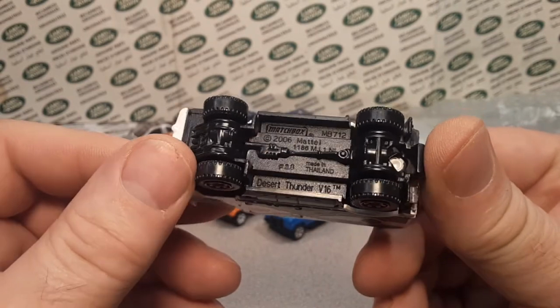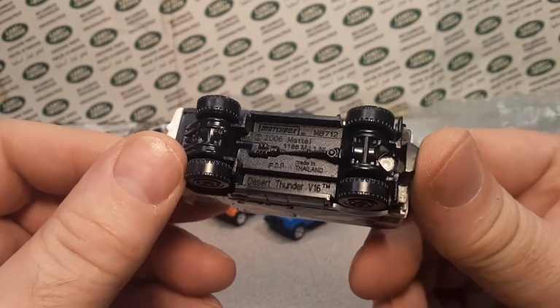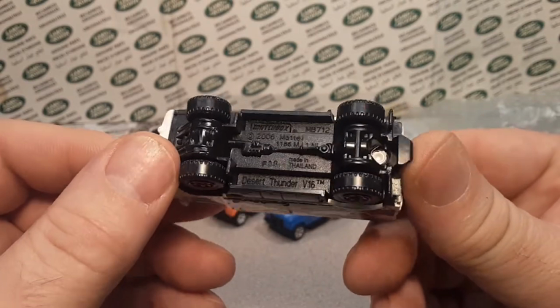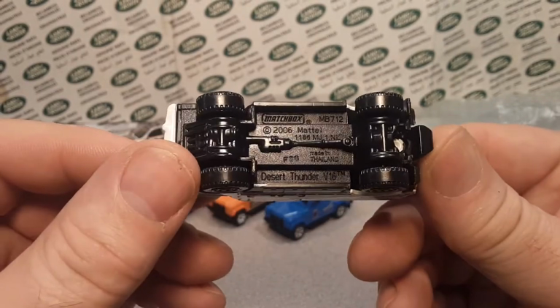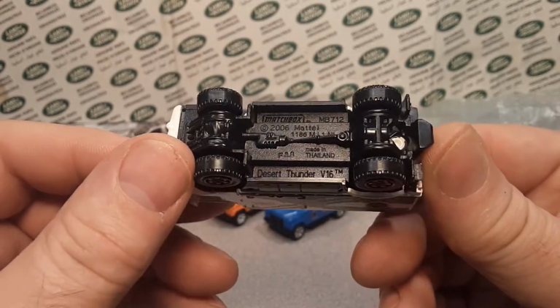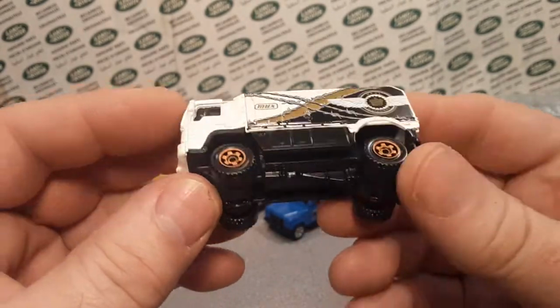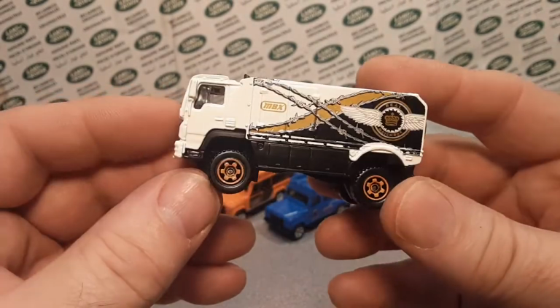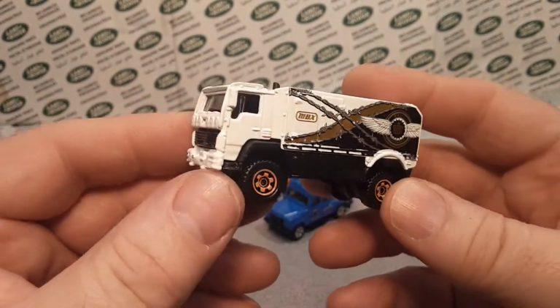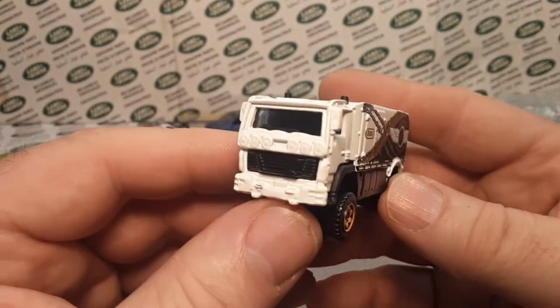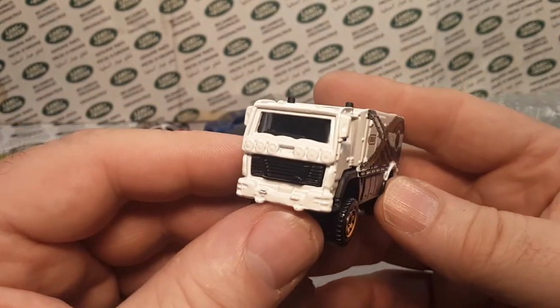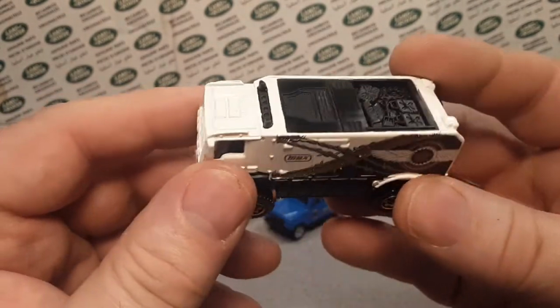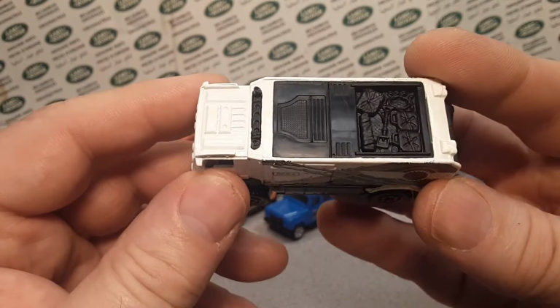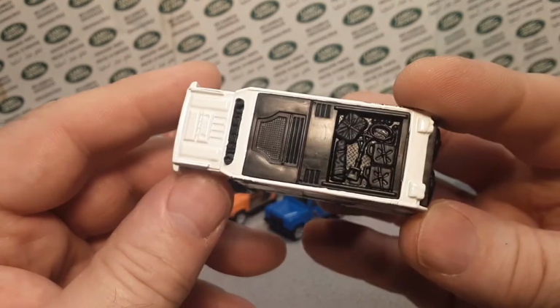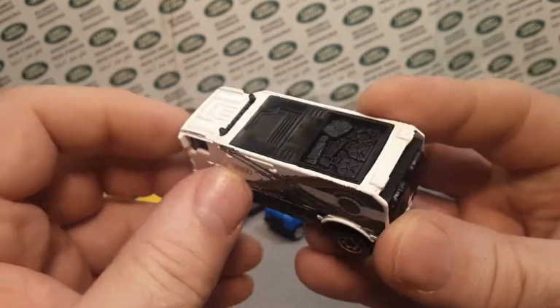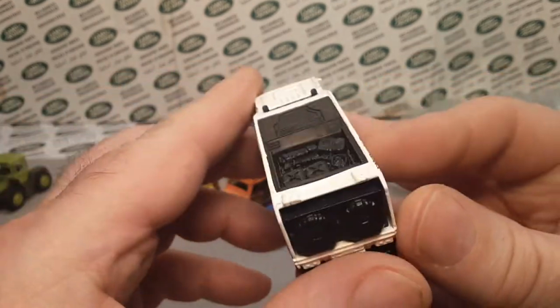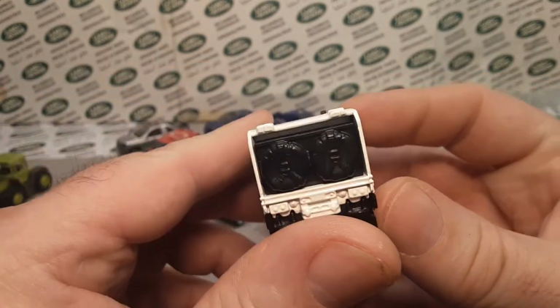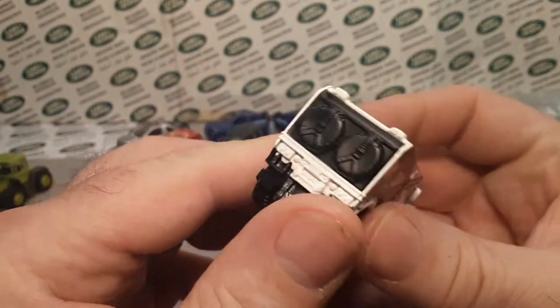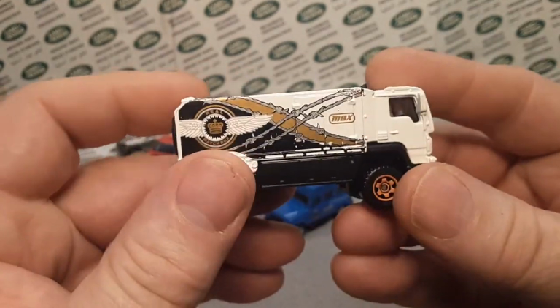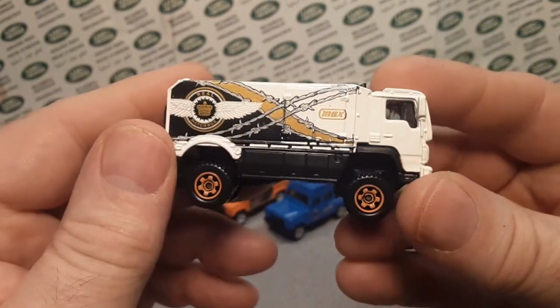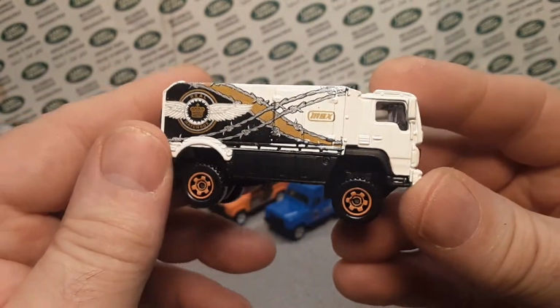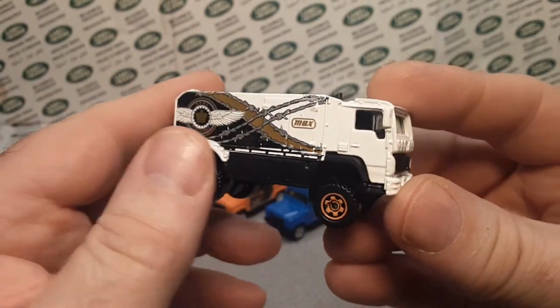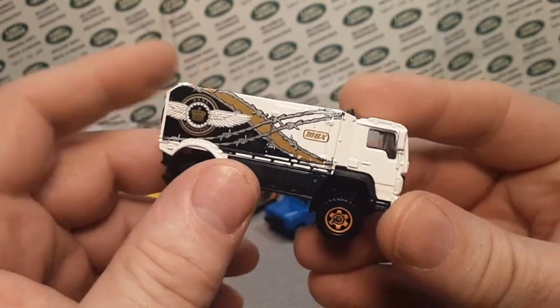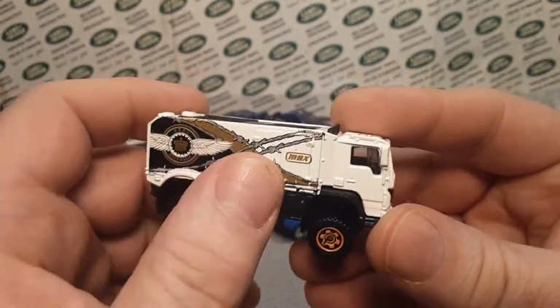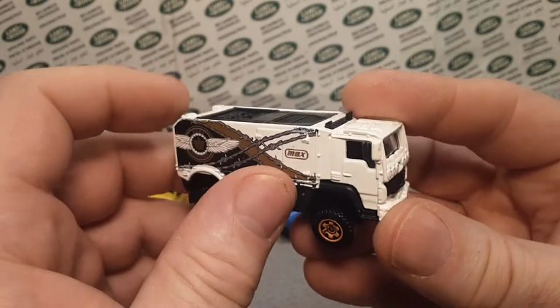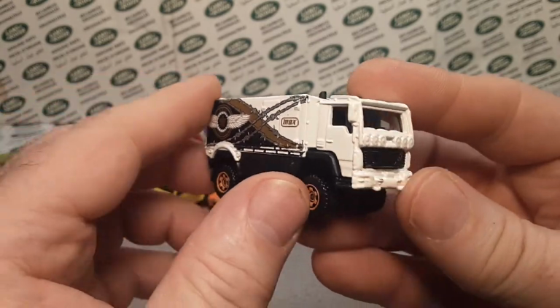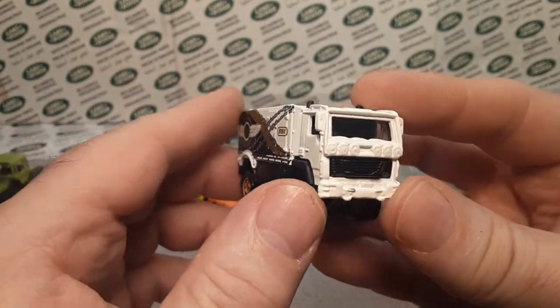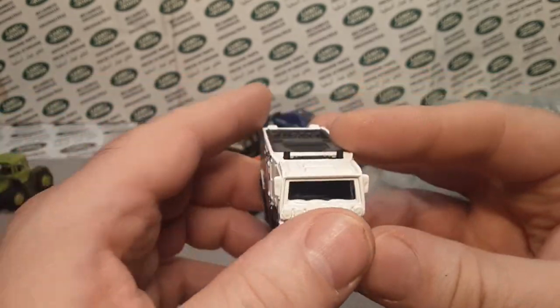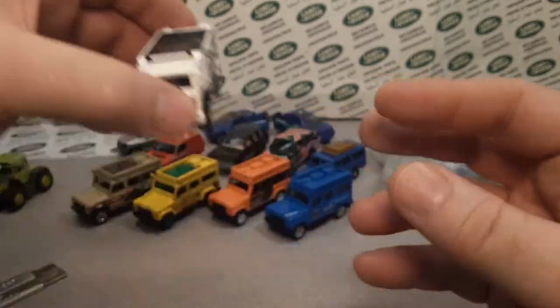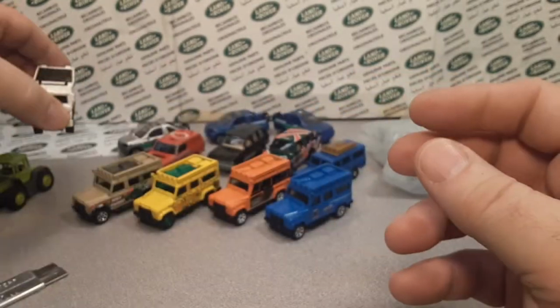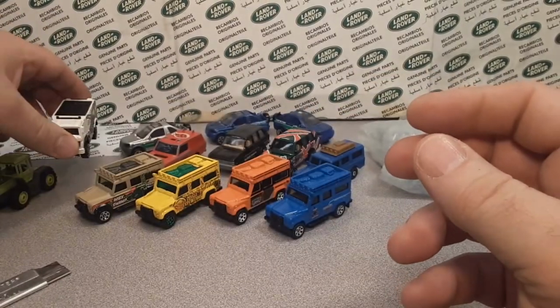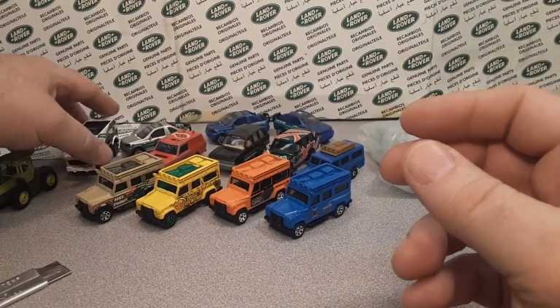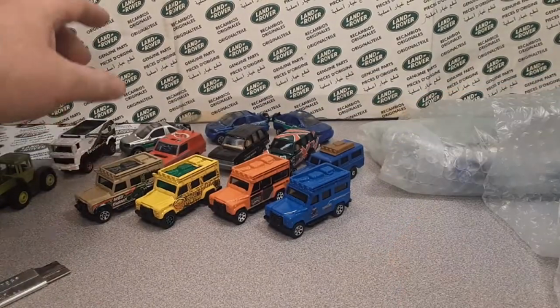Desert Thunder V16 — my Dakar Rally obsession with my Land Rovers and stuff. So I think I was missing this one, and I picked that one up for a couple of bucks.